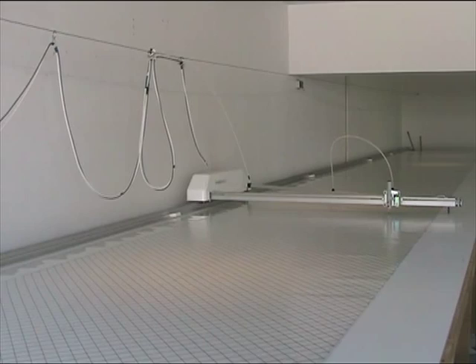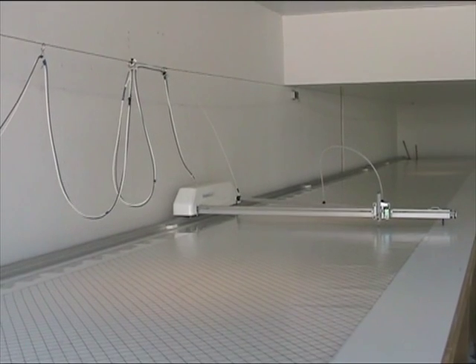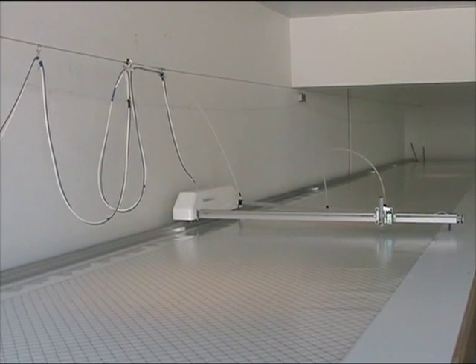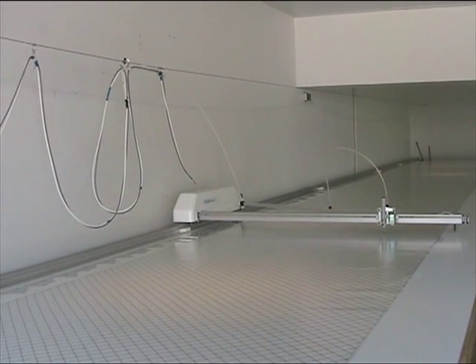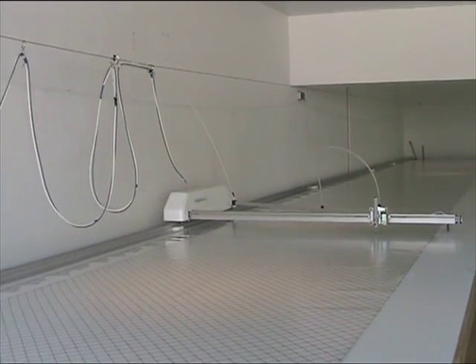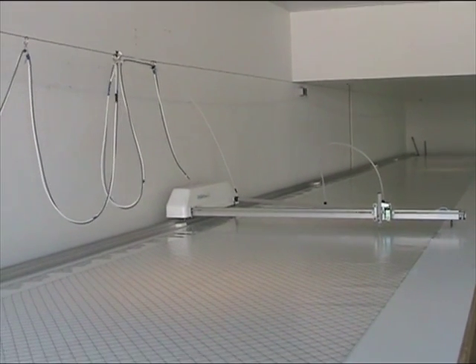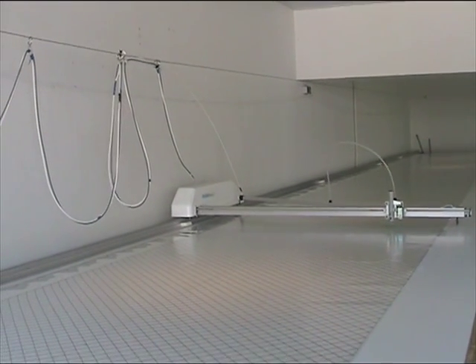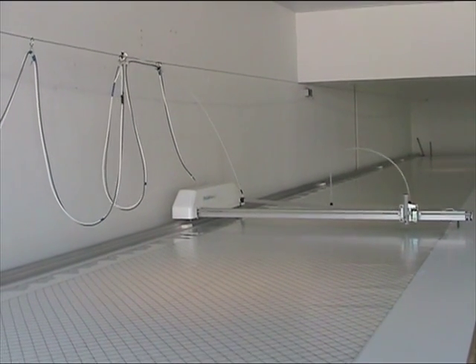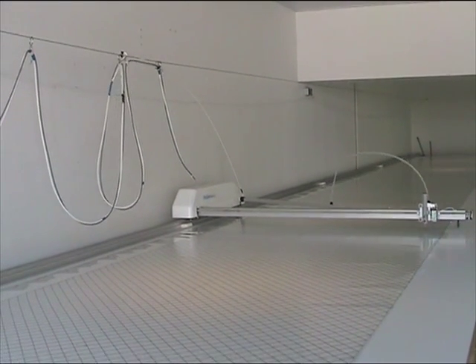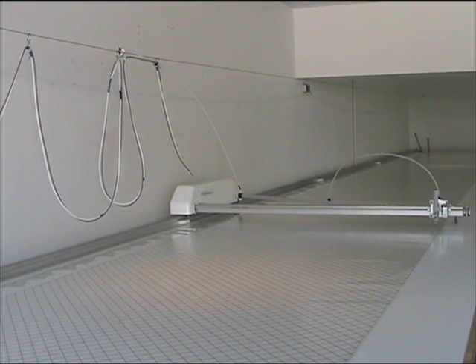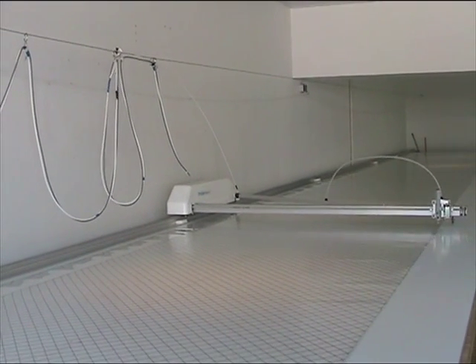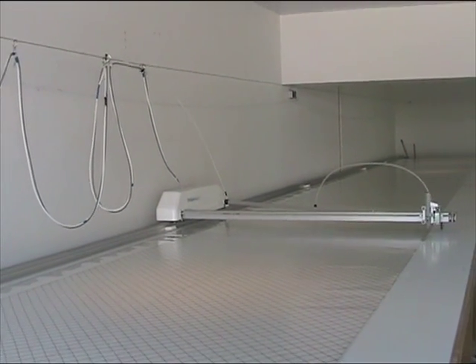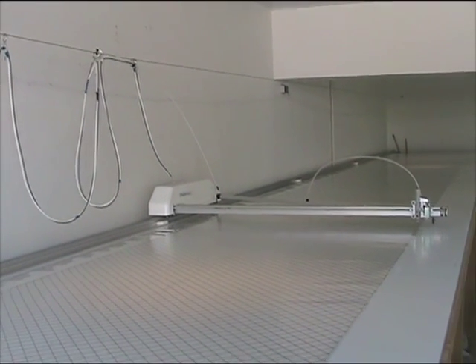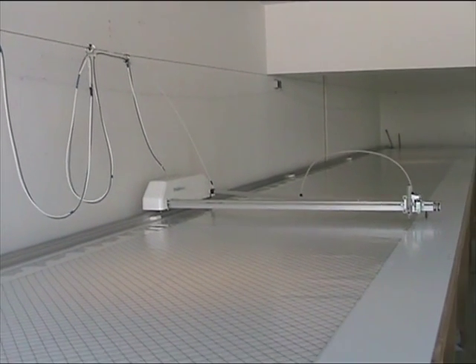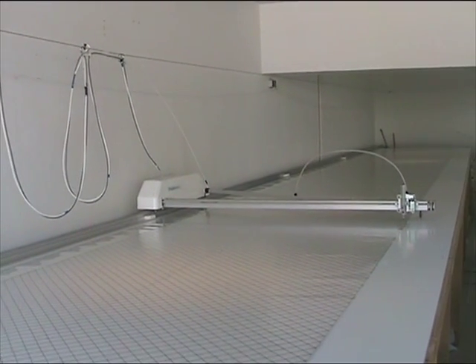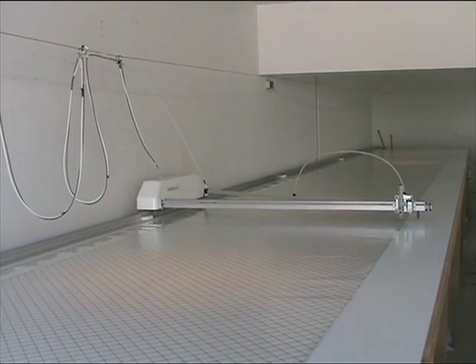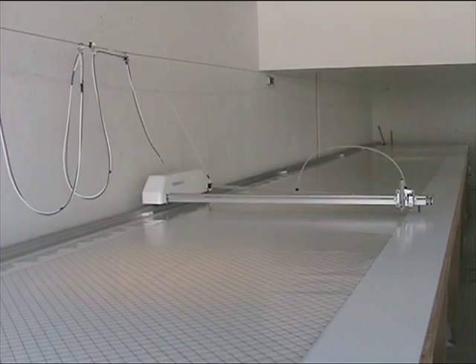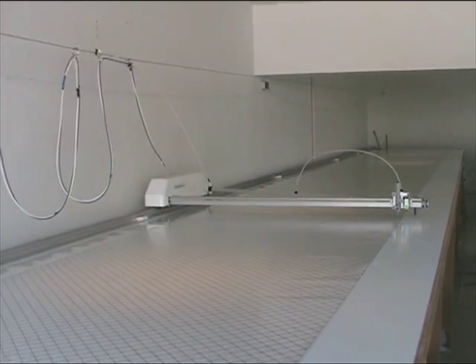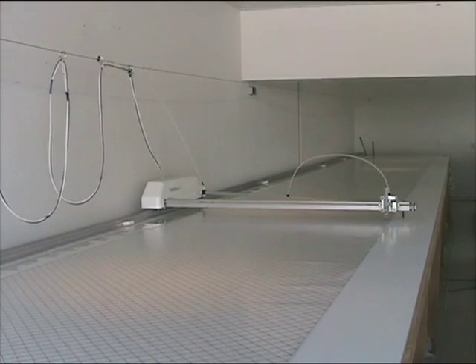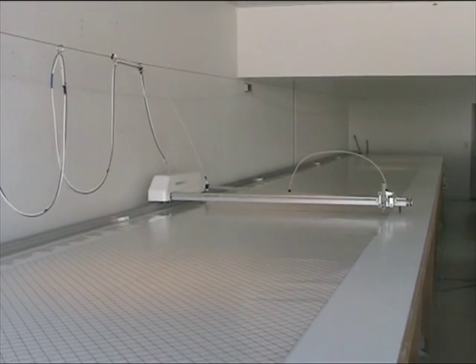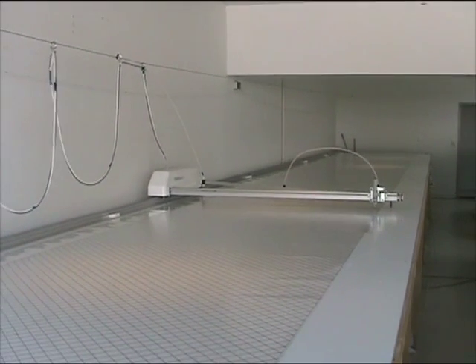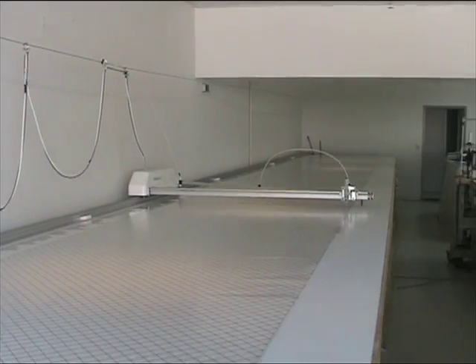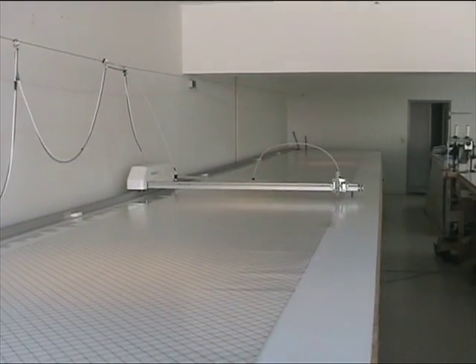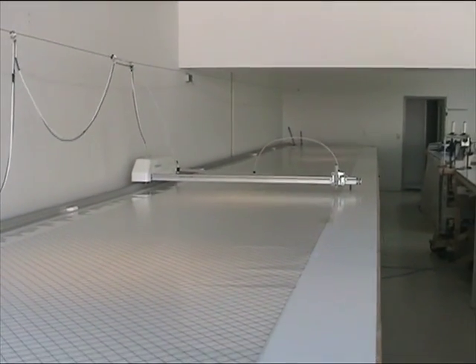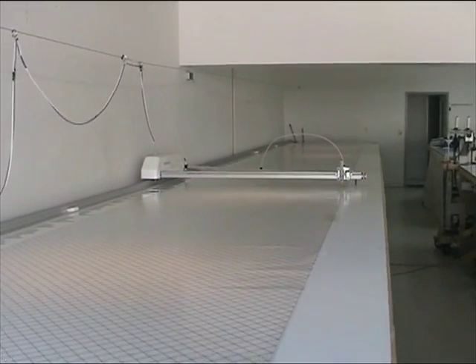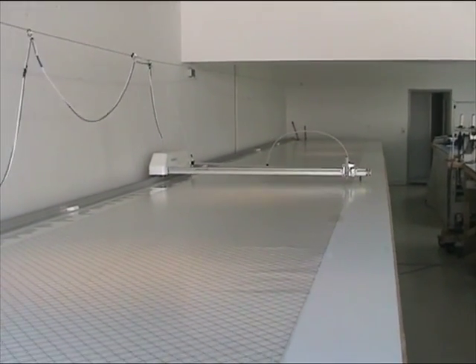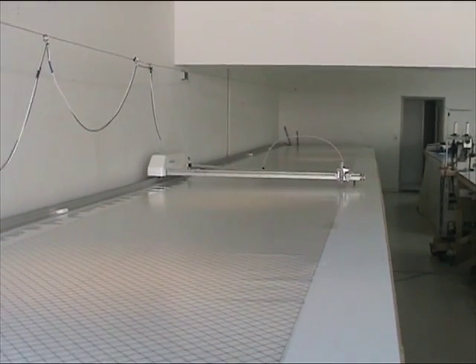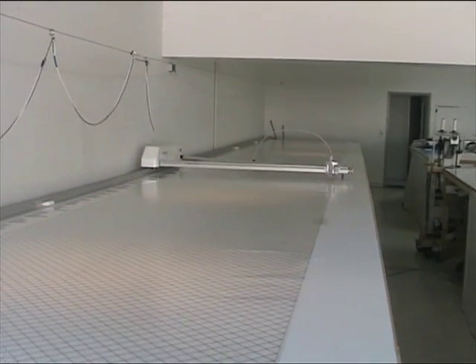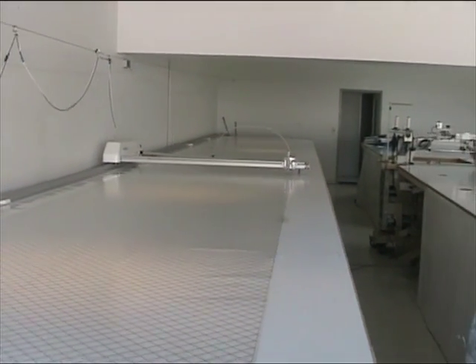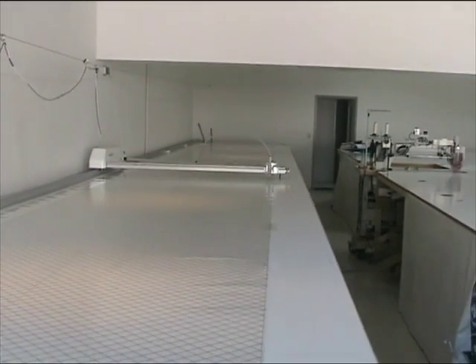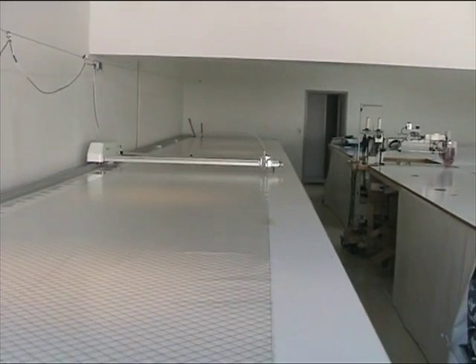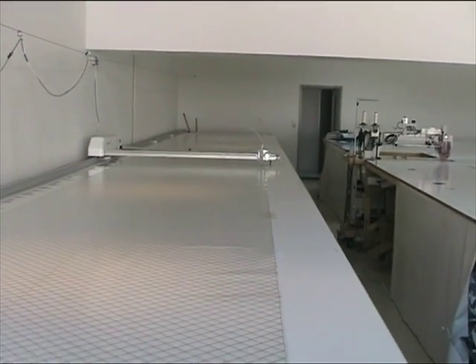We've set it up with a fiberglass rod to take the cable back automatically so it can run by itself without needing us to take up on the cable.